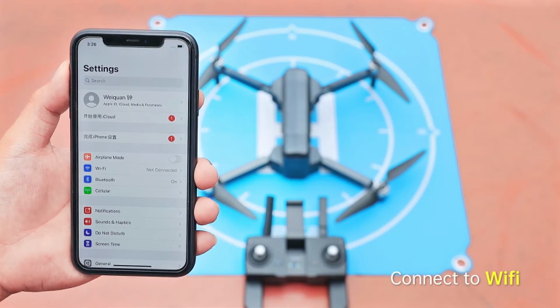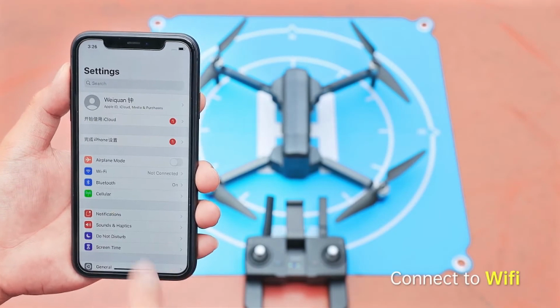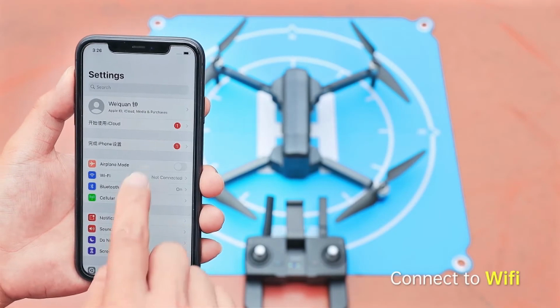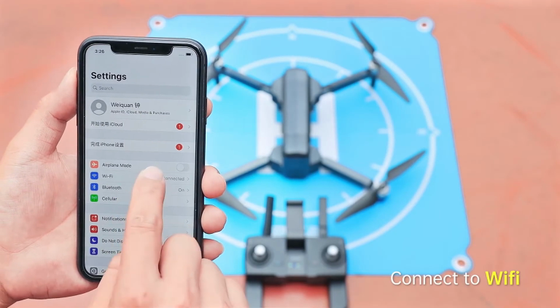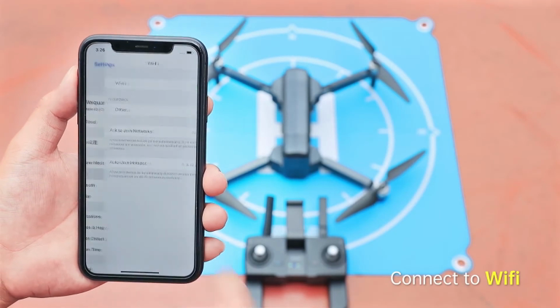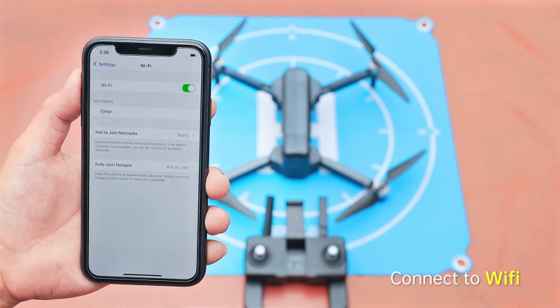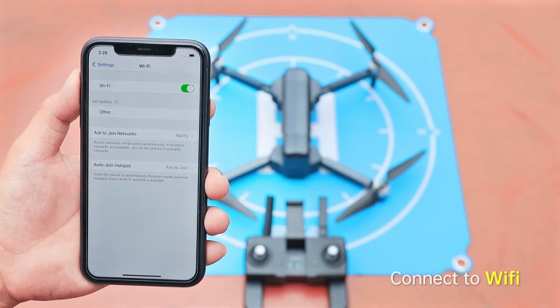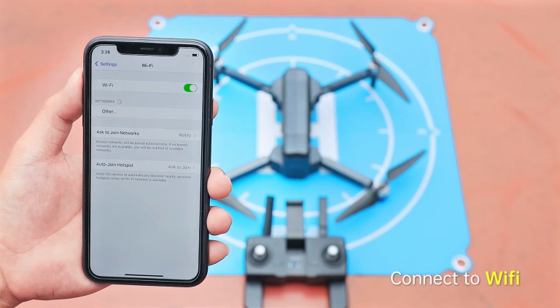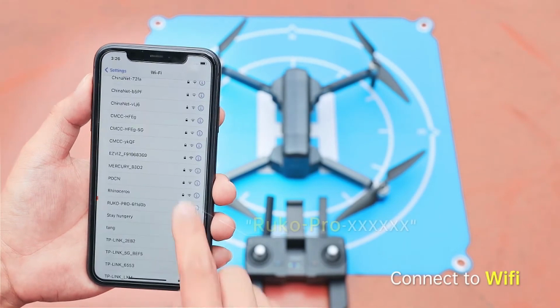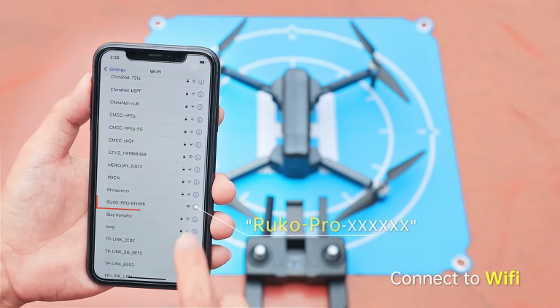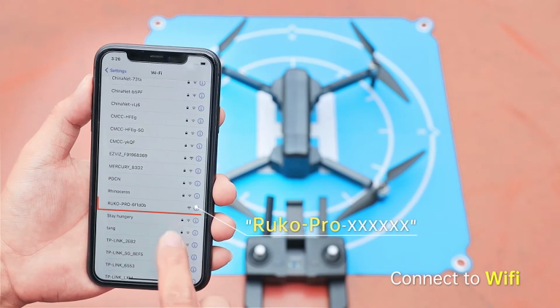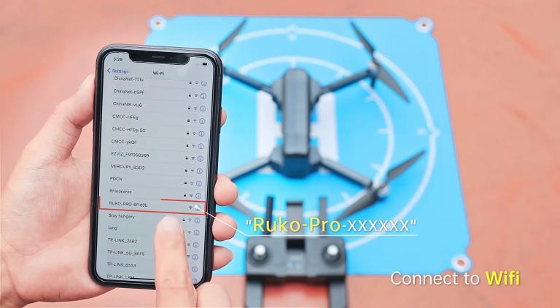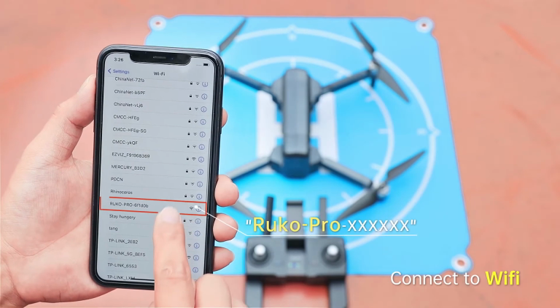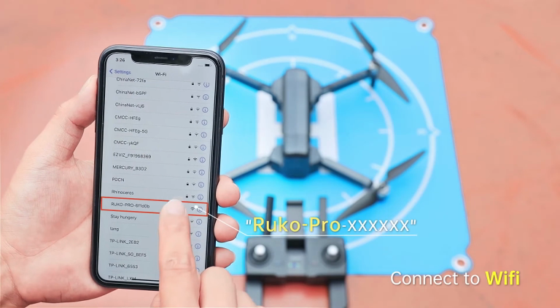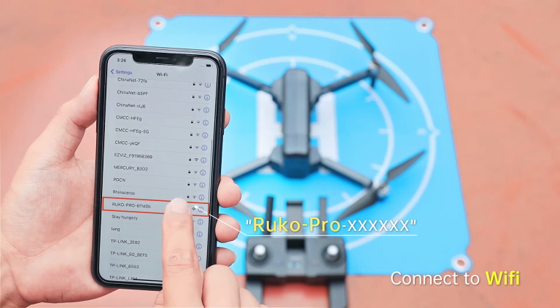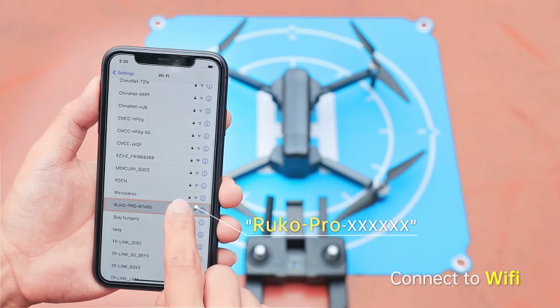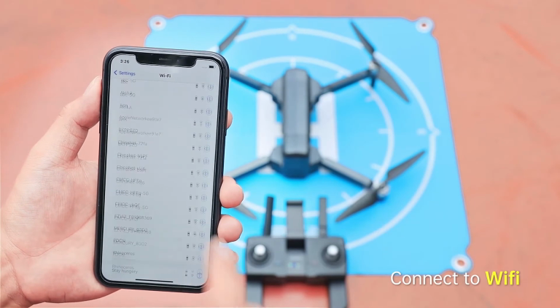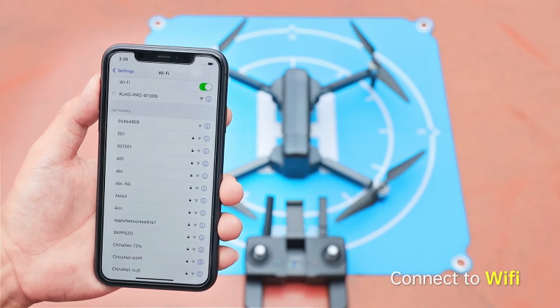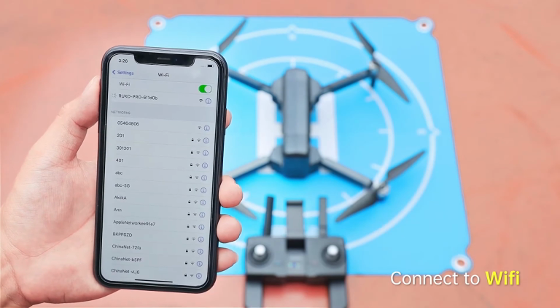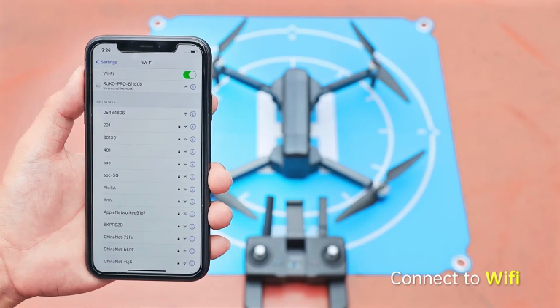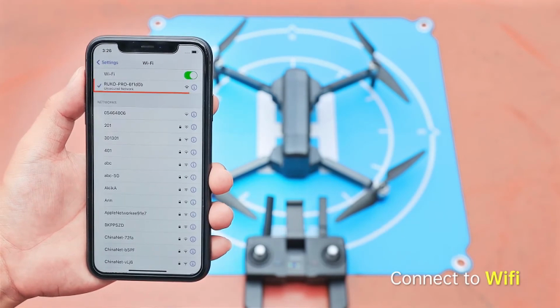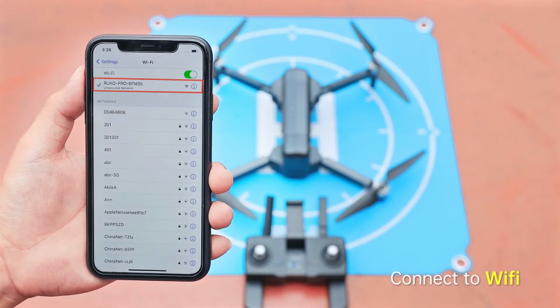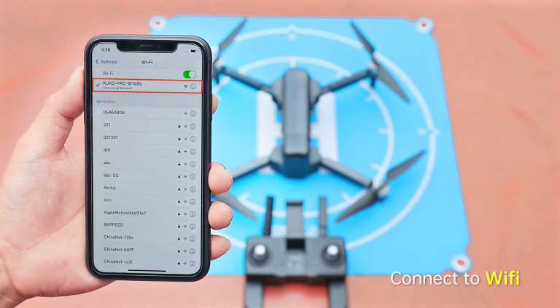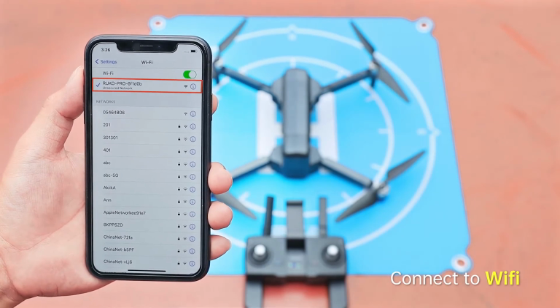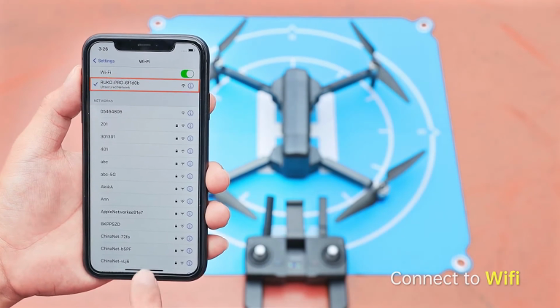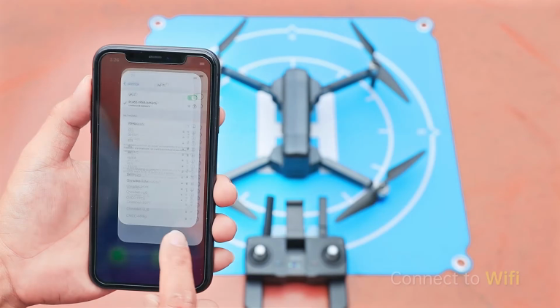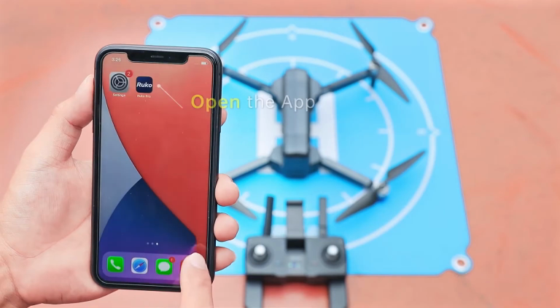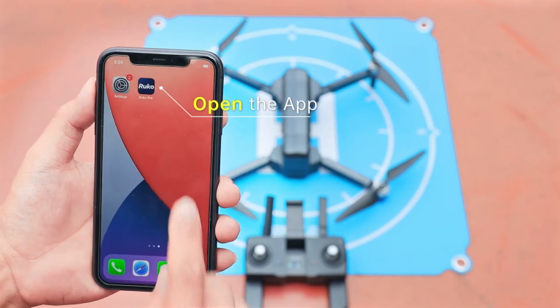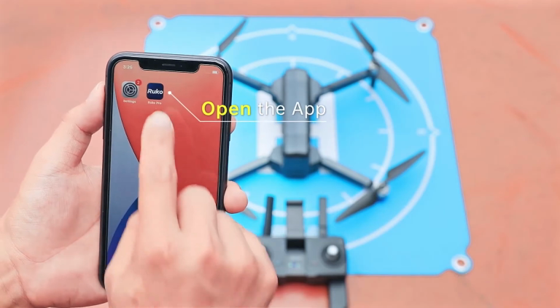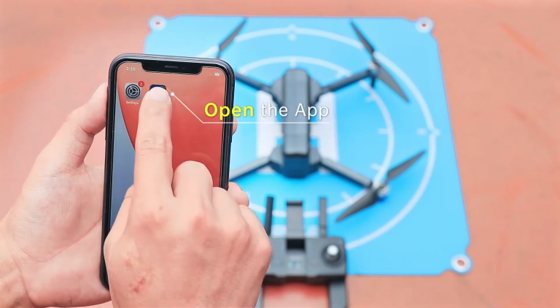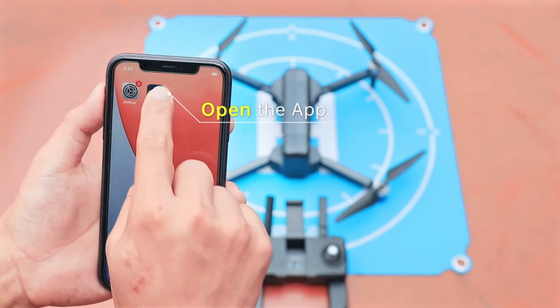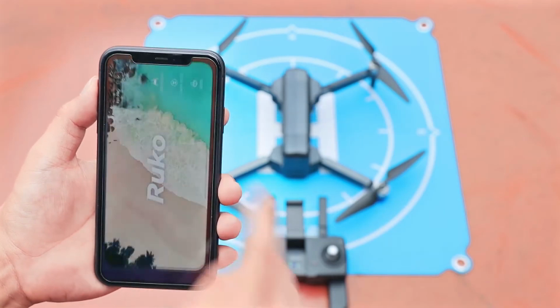Next, connect the phone to the drone's Wi-Fi, which is named Rucco Pro. Open the app.